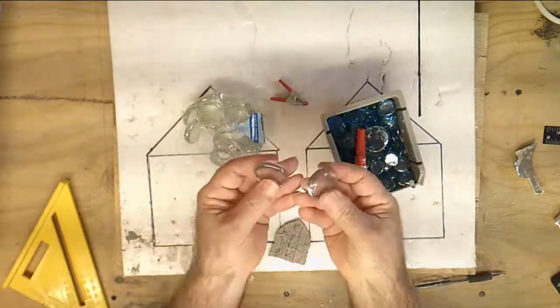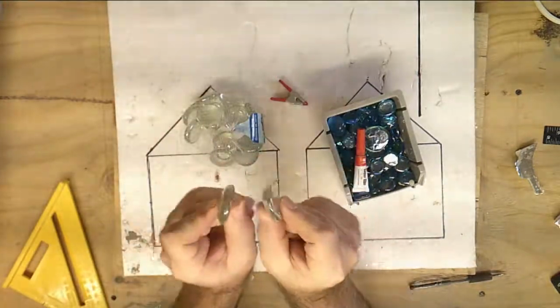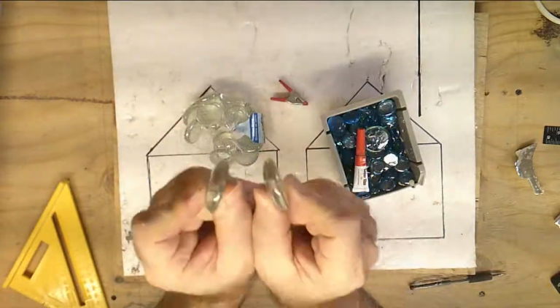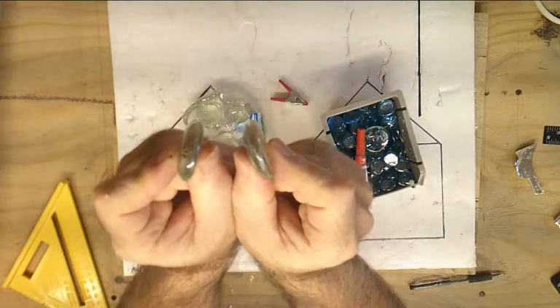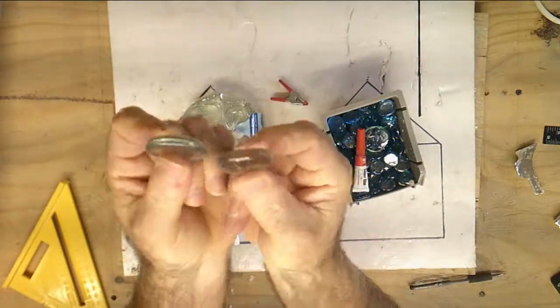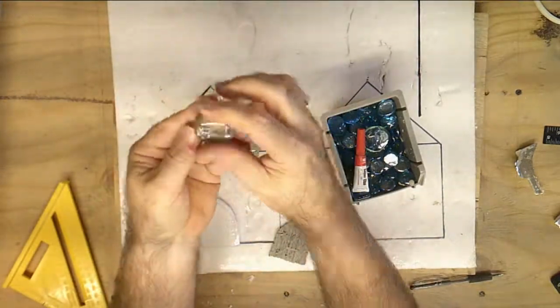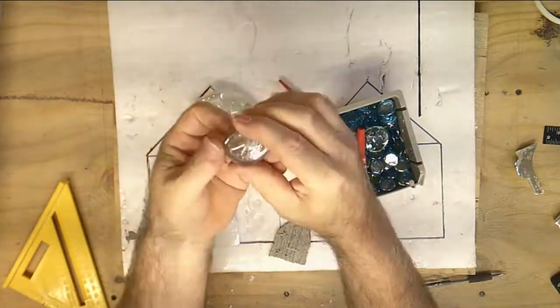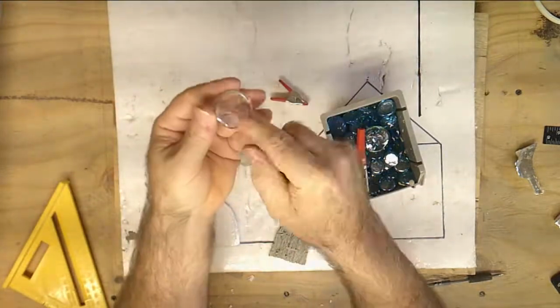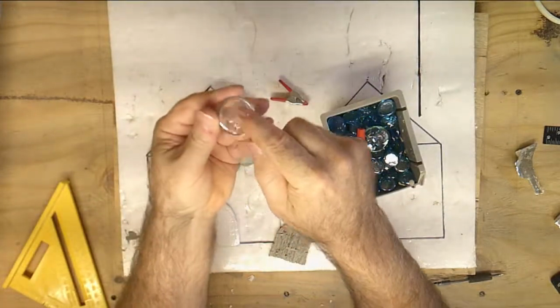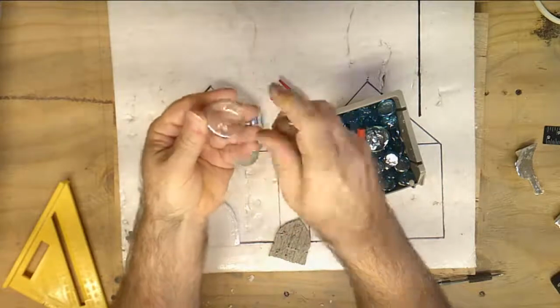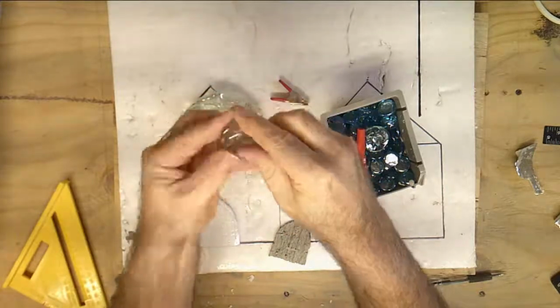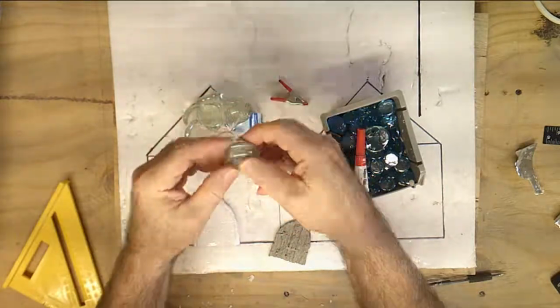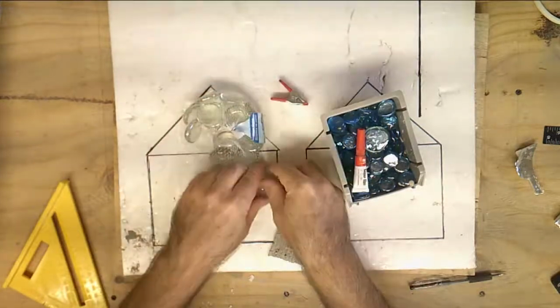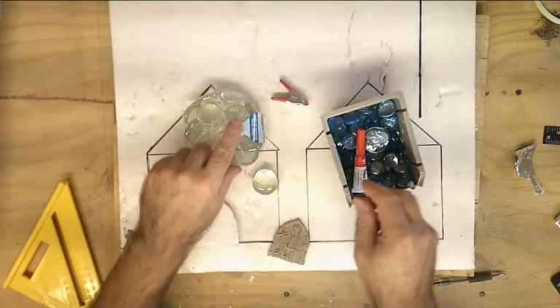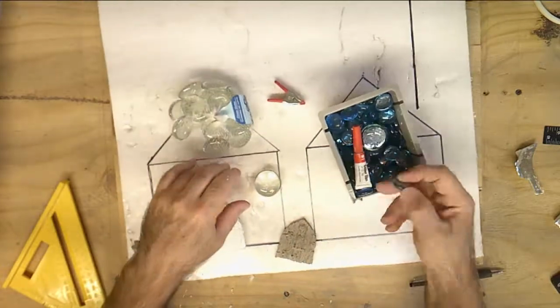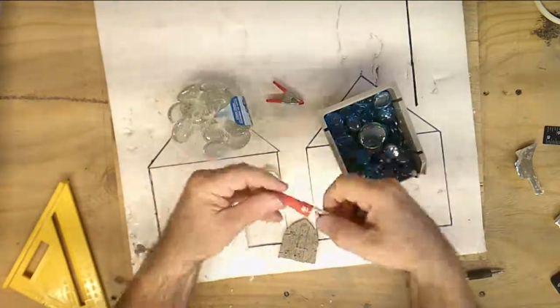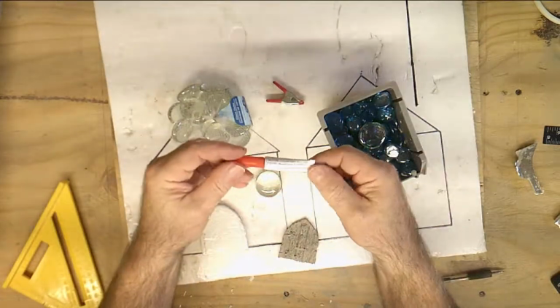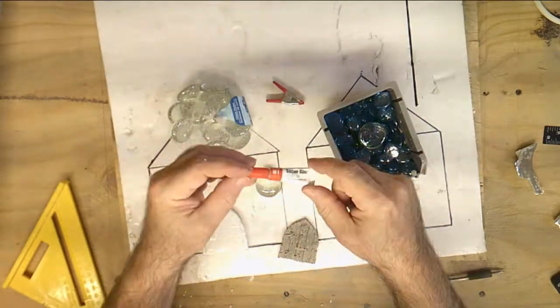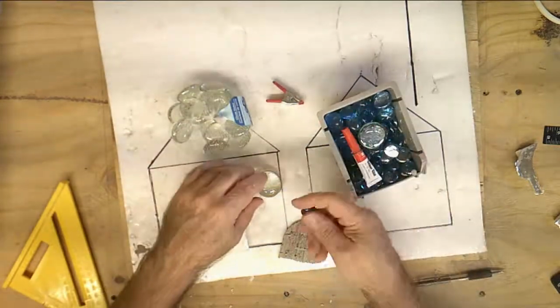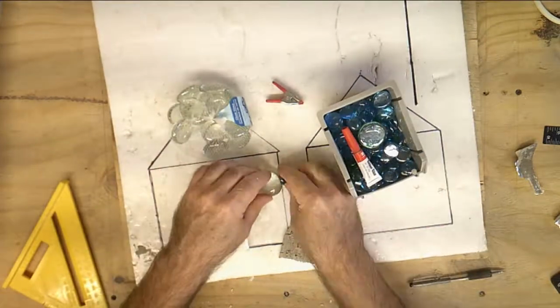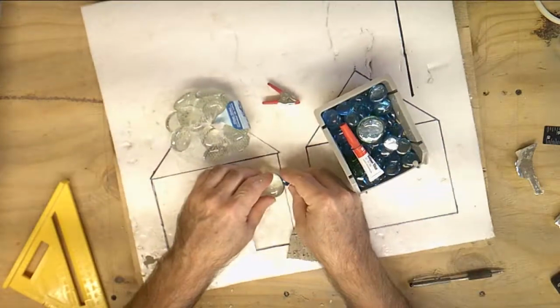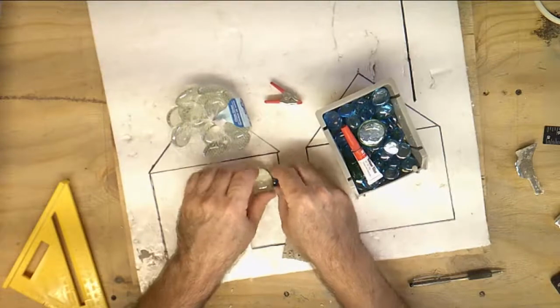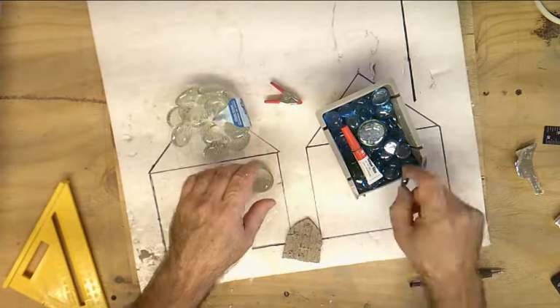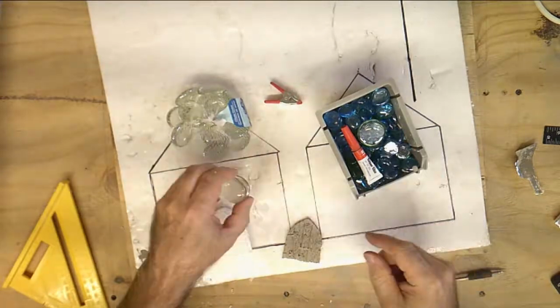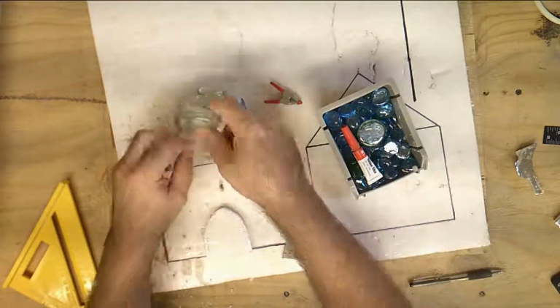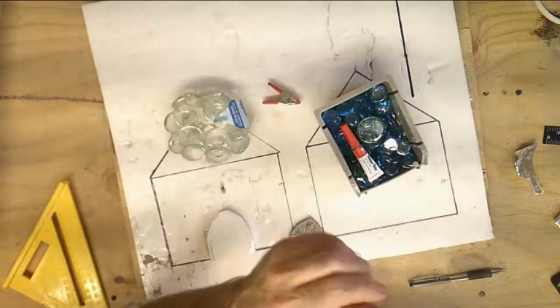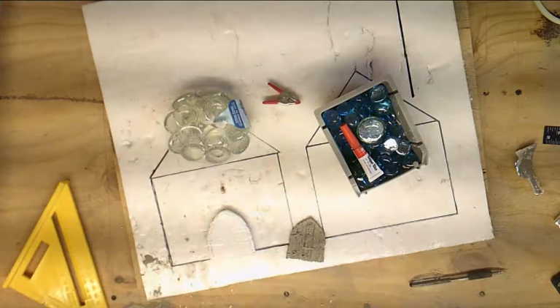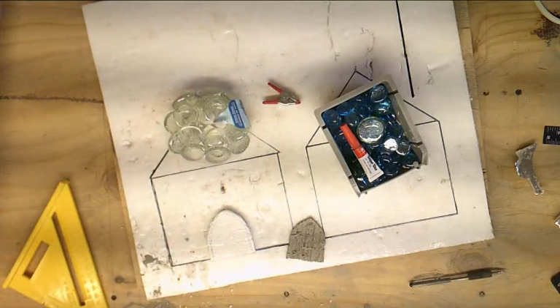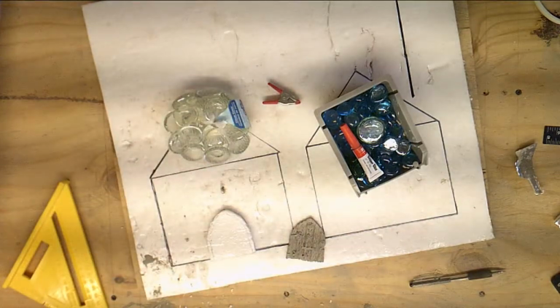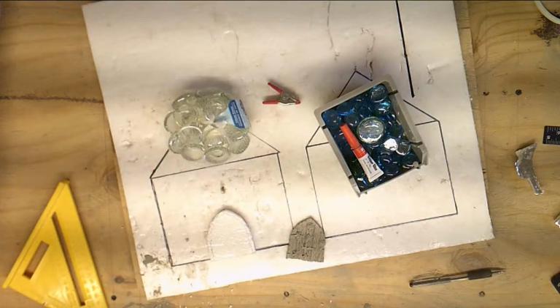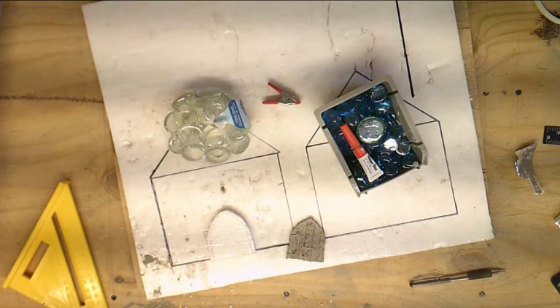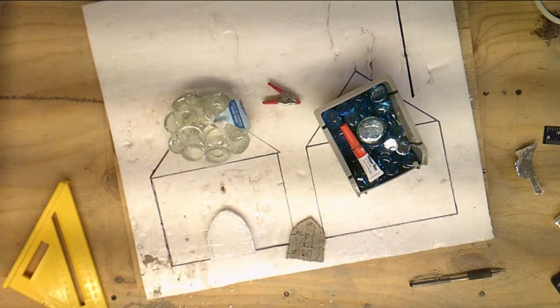These are little half-moon glass beads. Clean them off real good, then put a drop of super glue on it and it will hold together. I take the little small ones and make a window.